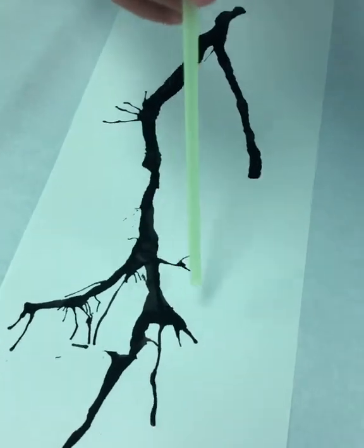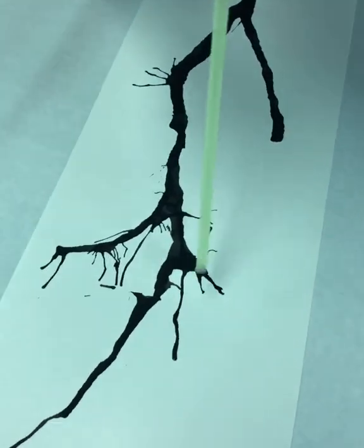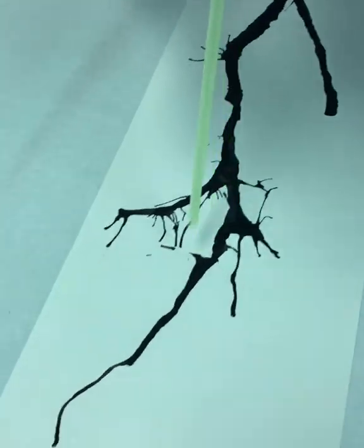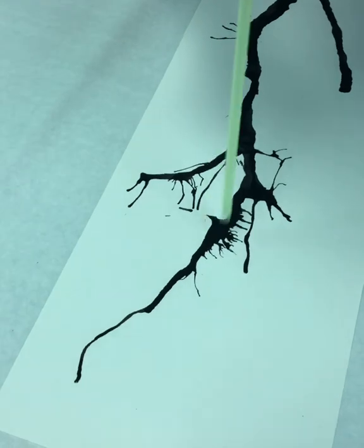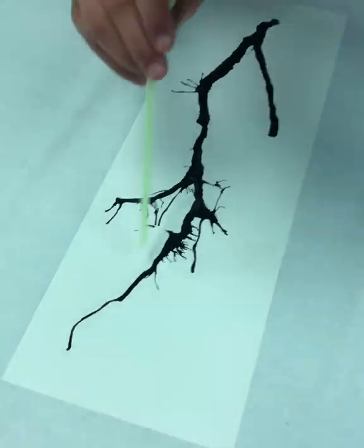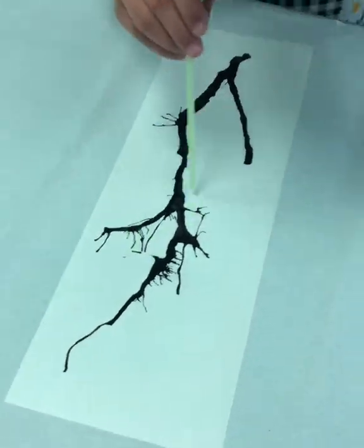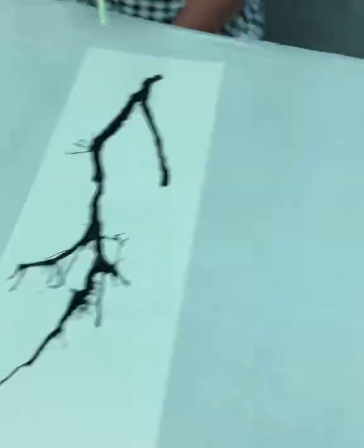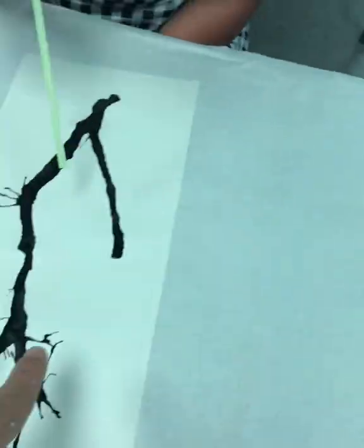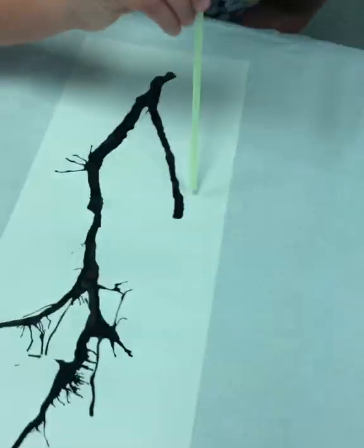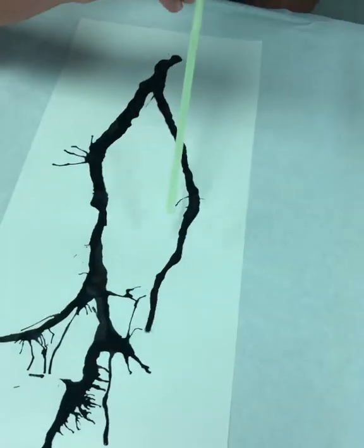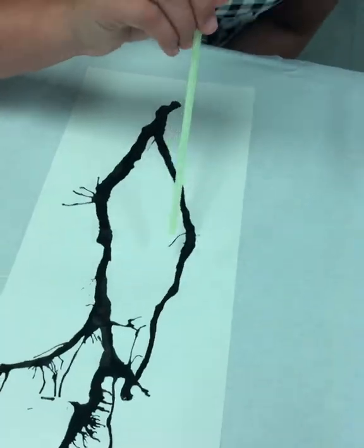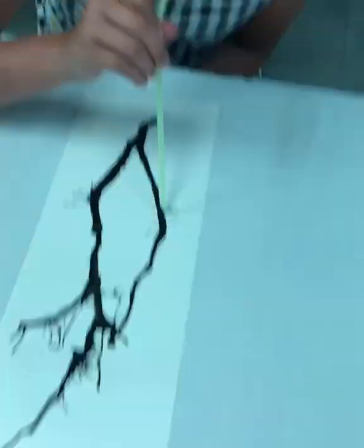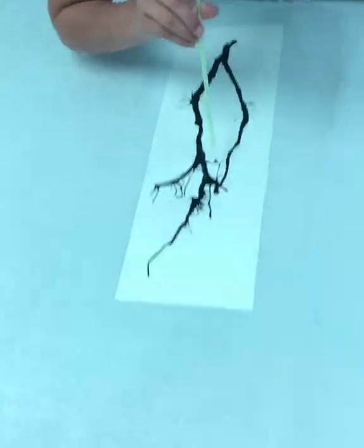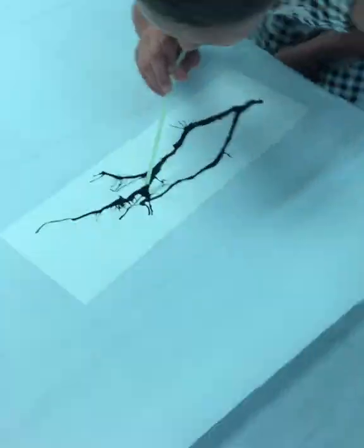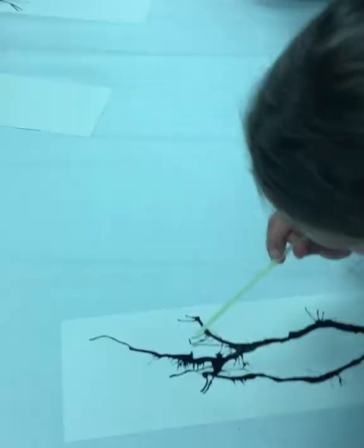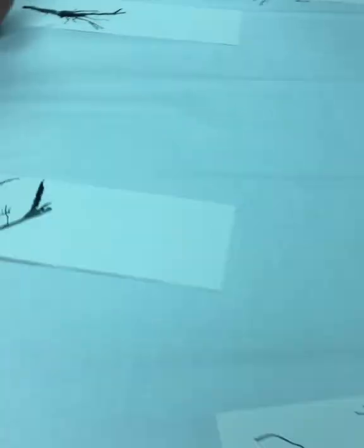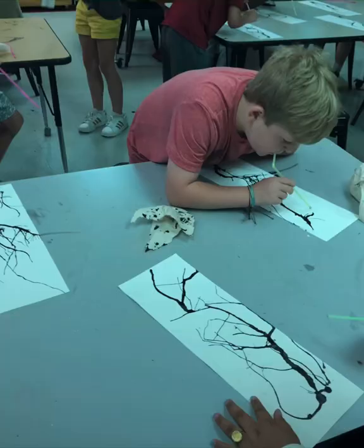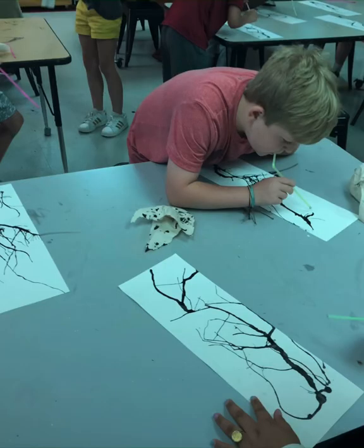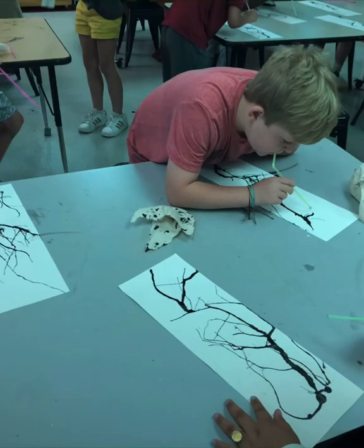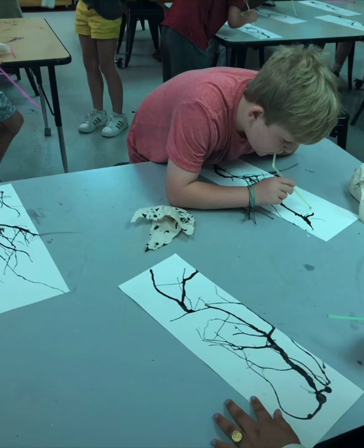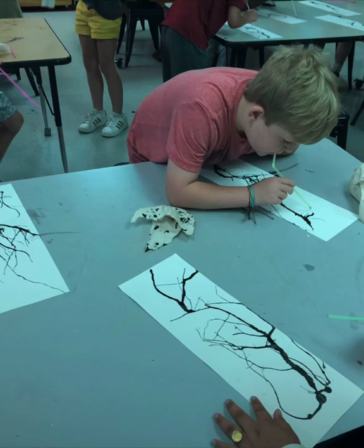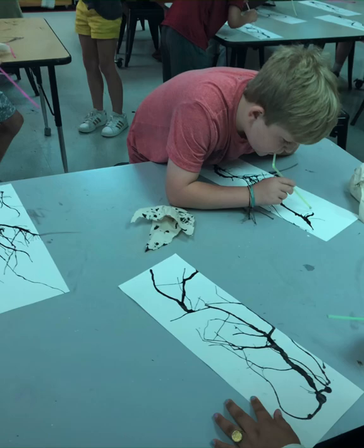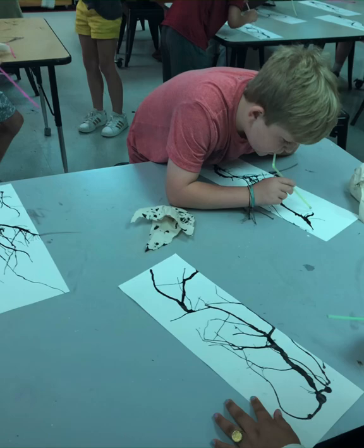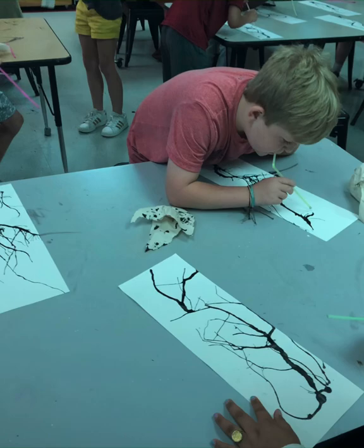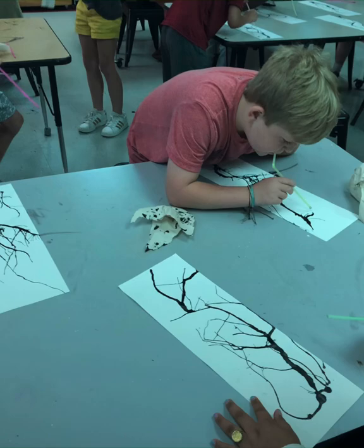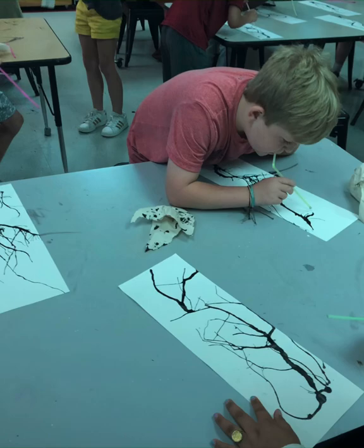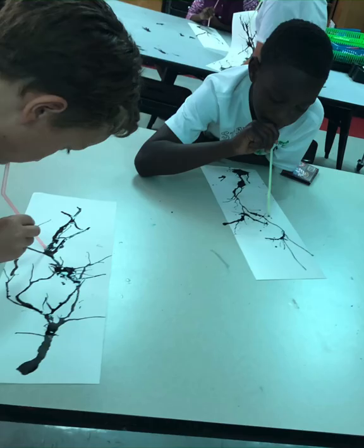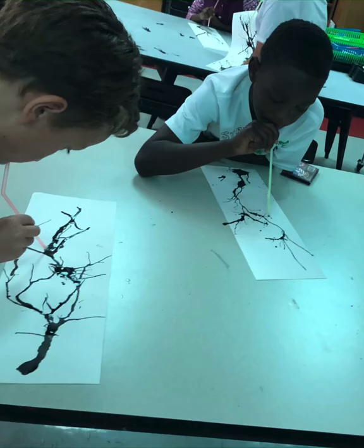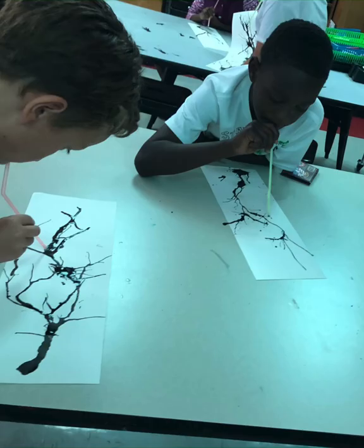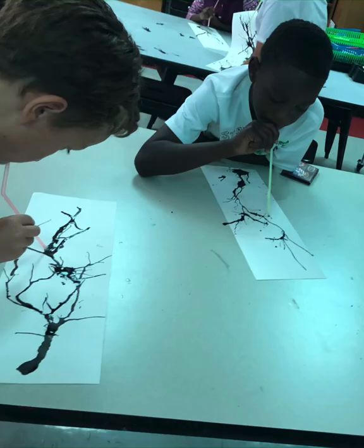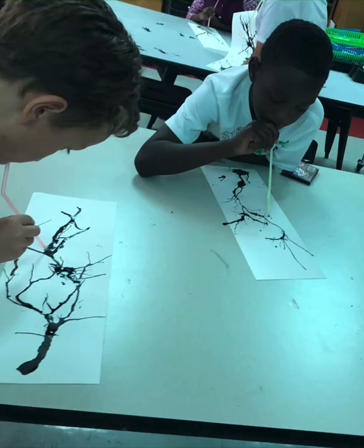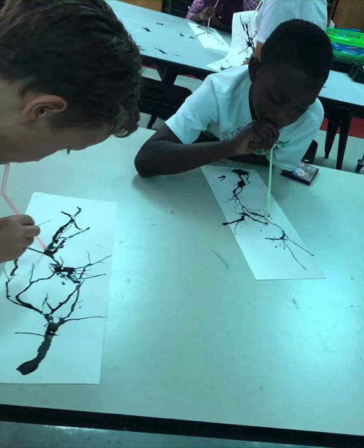The blown ink has such a better, more realistic organic shape. So after the students have blown their ink, we set that to the side to dry.